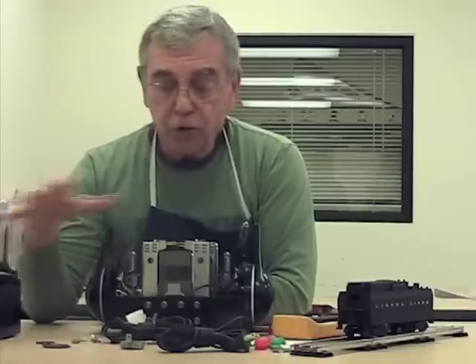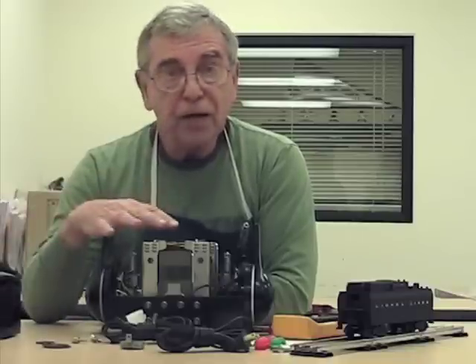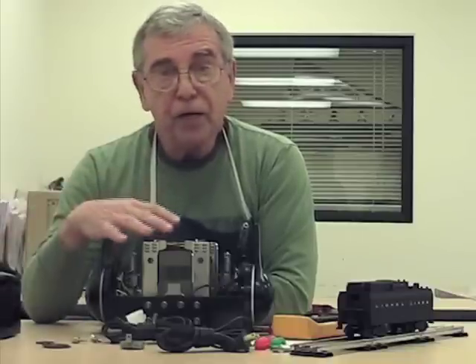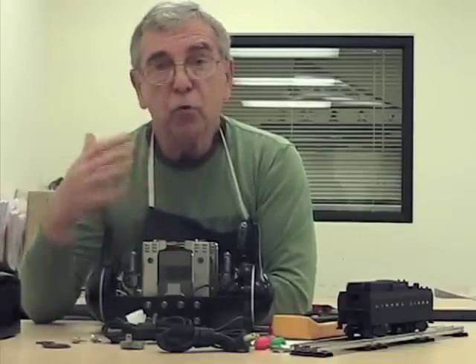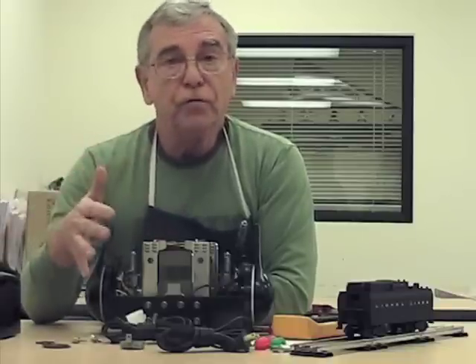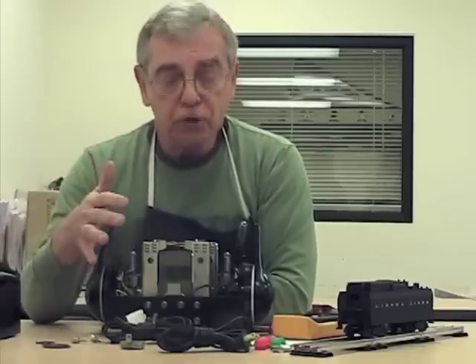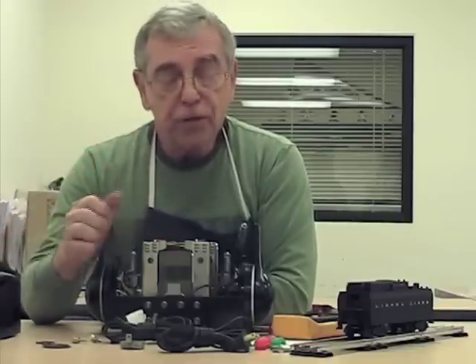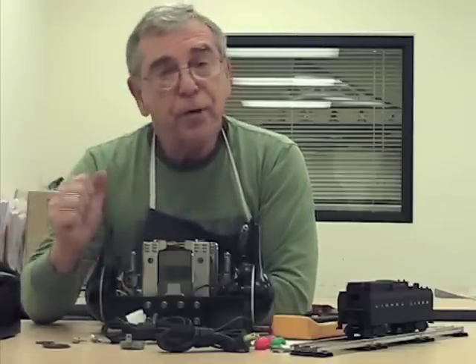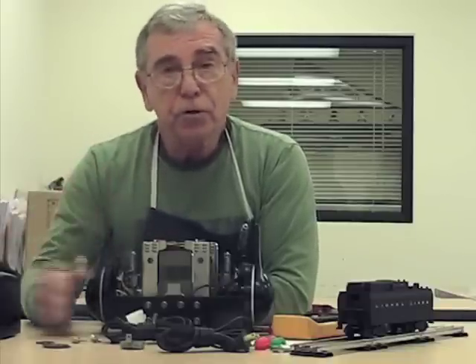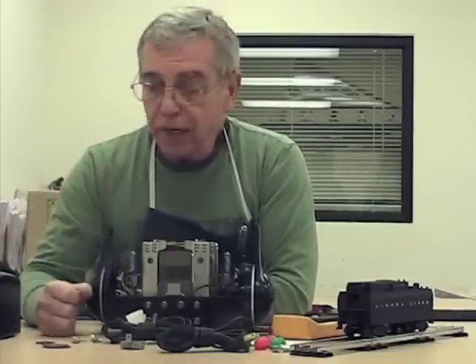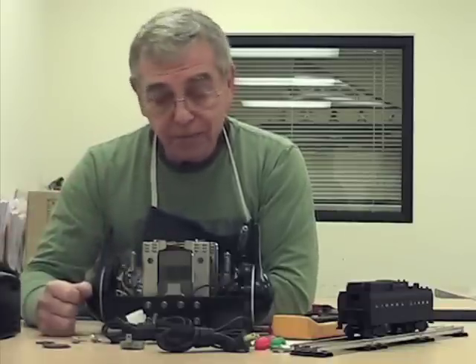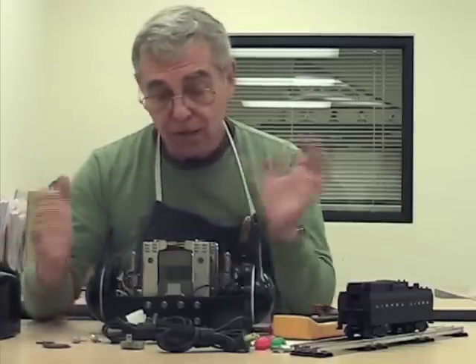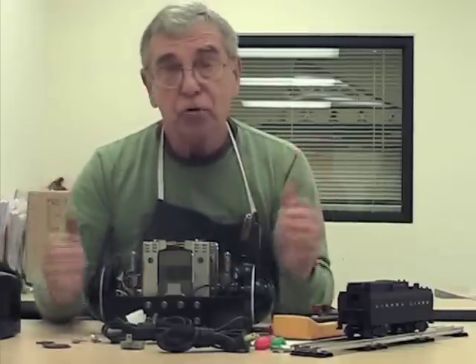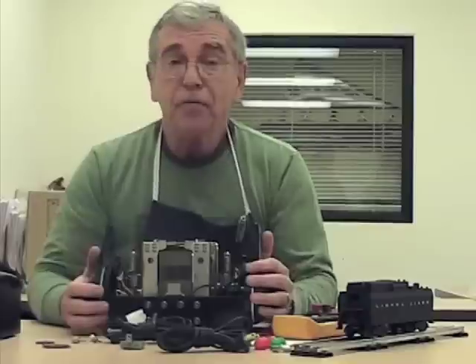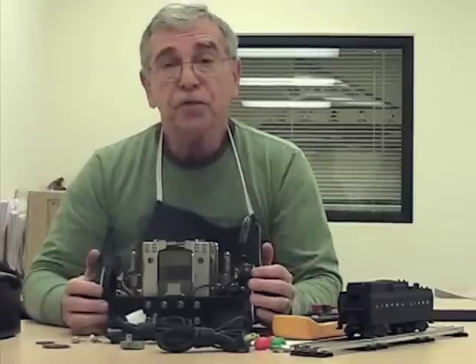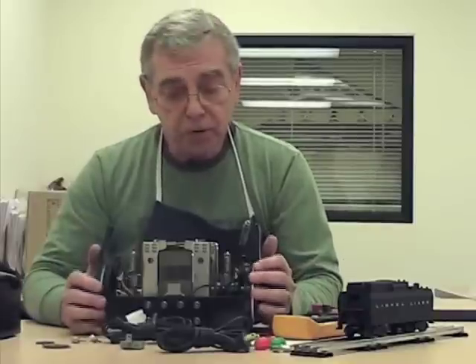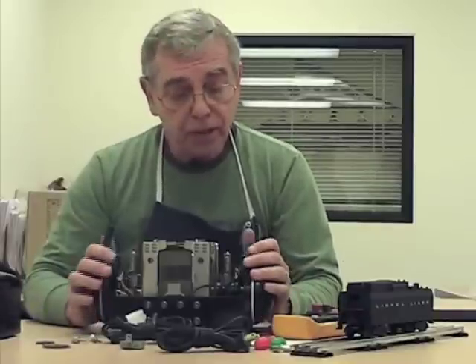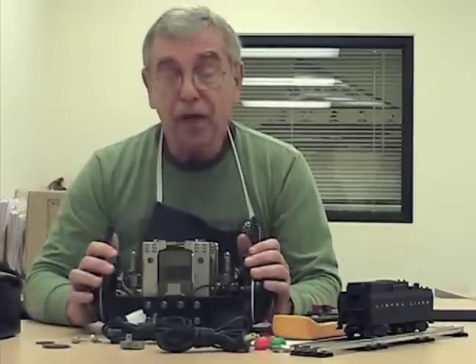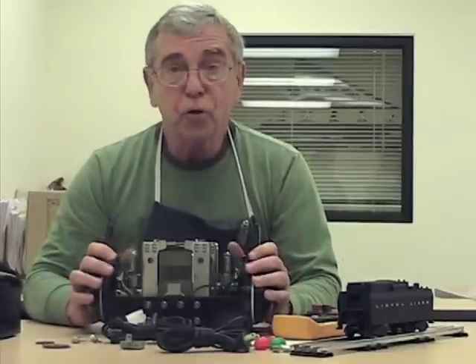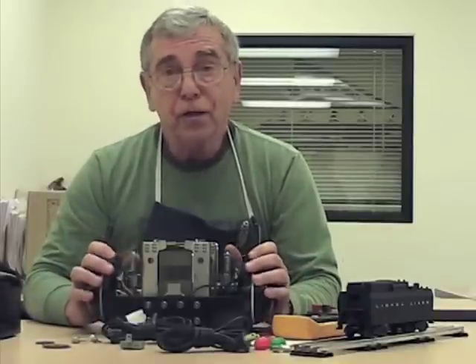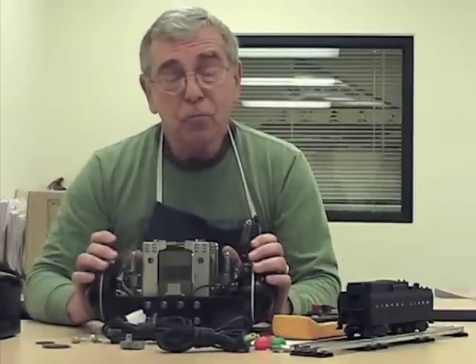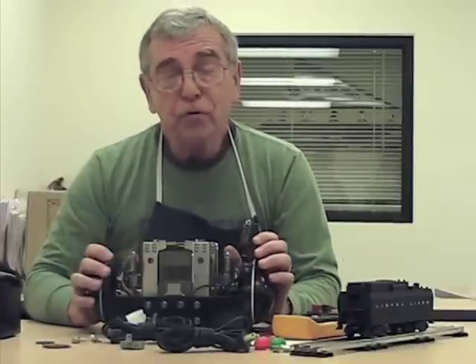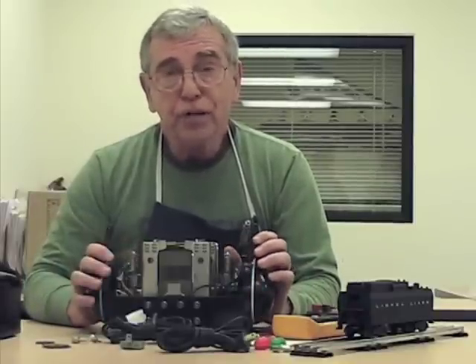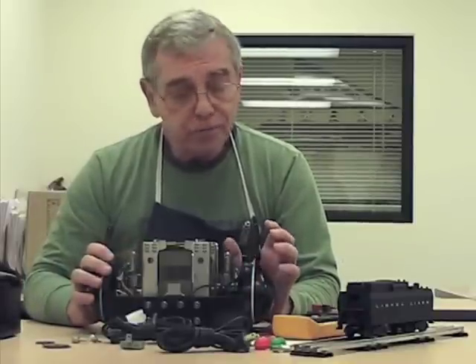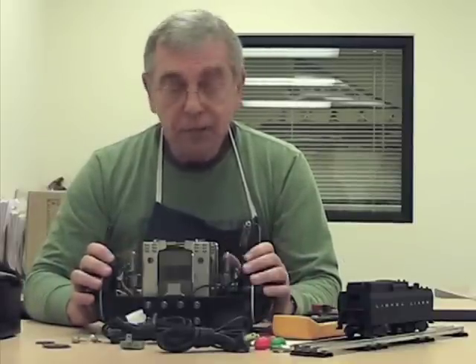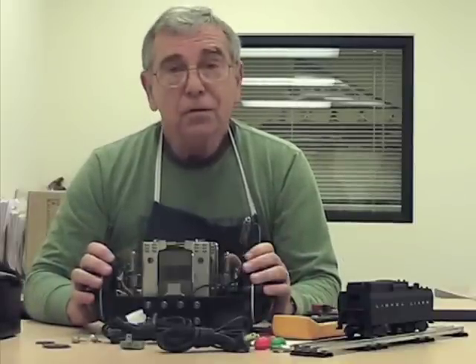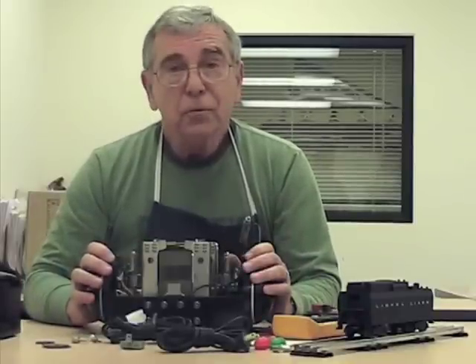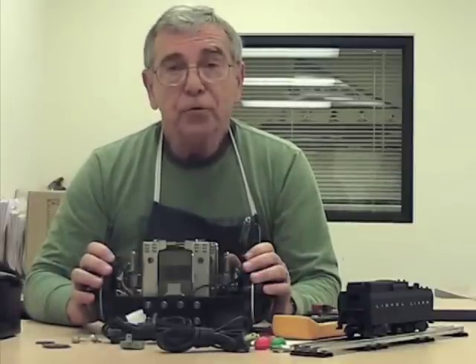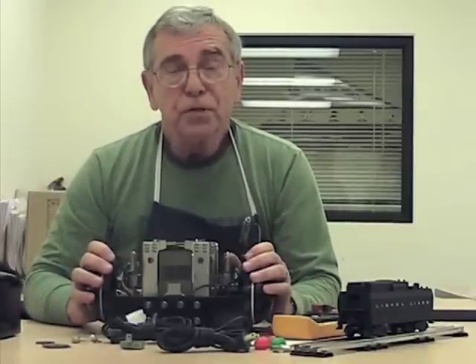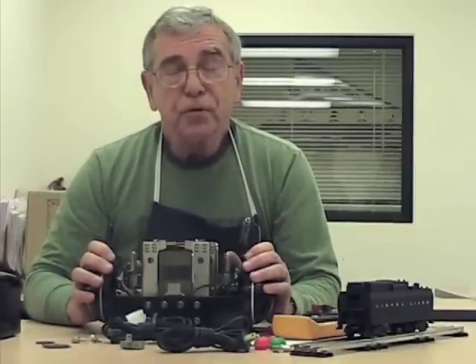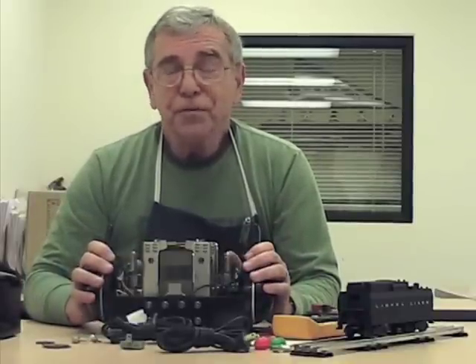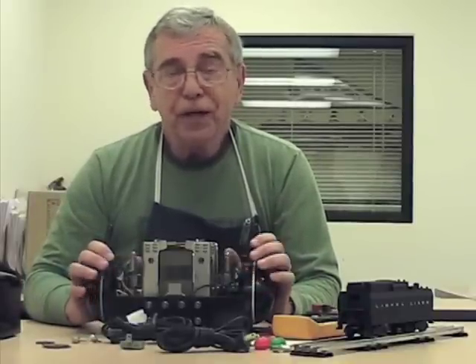We'll put the unit back together and do one final check just to make sure it's okay. You should have a transformer that's going to give you a lot of joy running your trains, and we hope you'll do business with us again. Thank you.